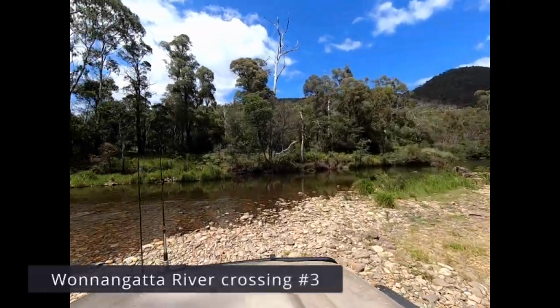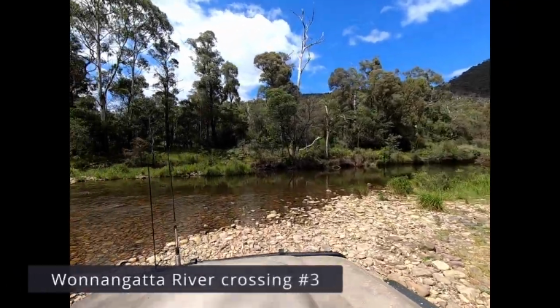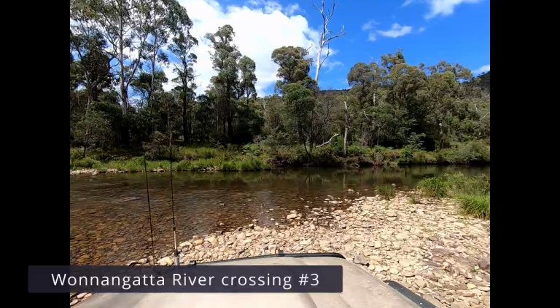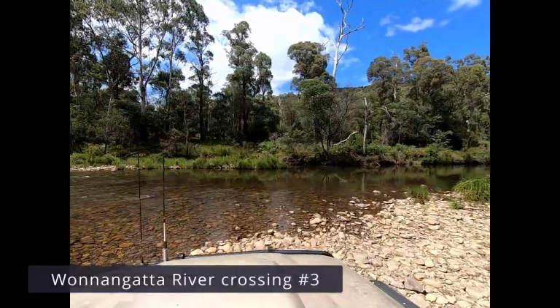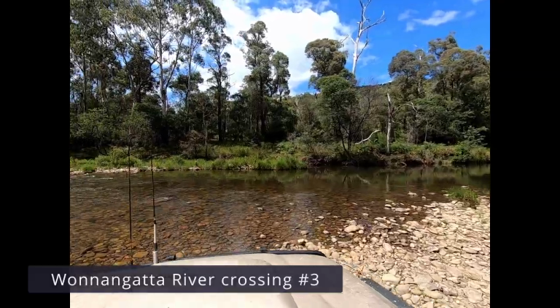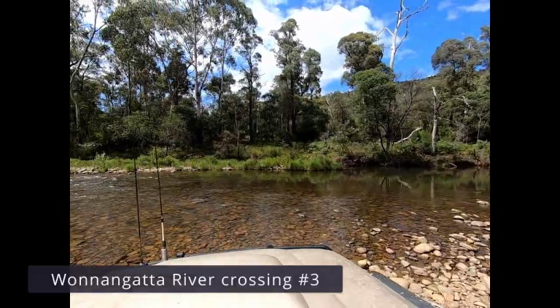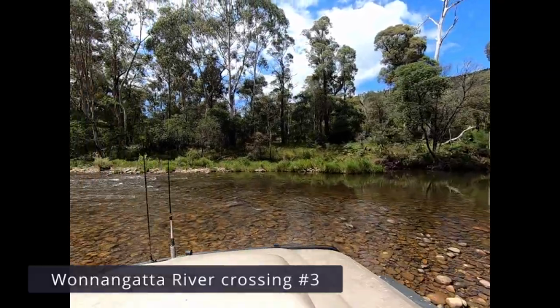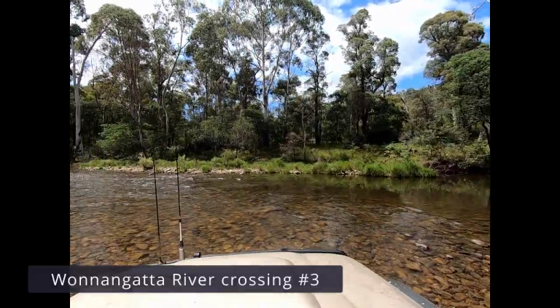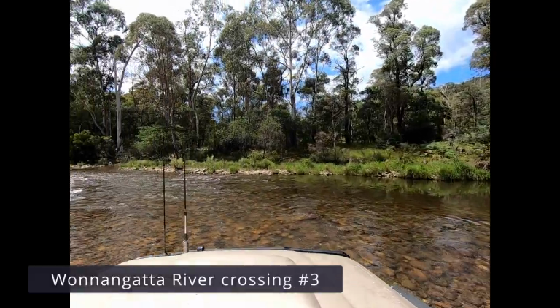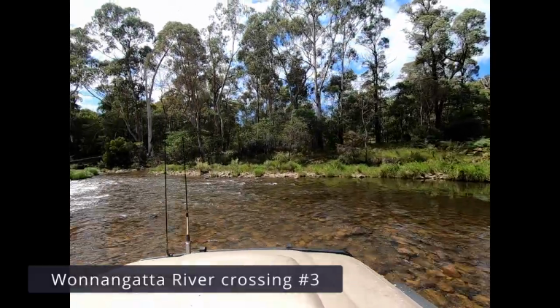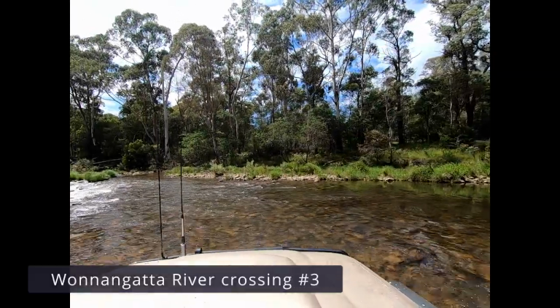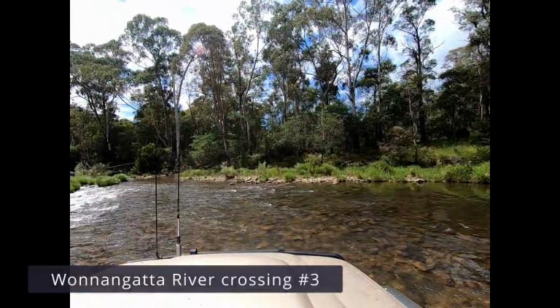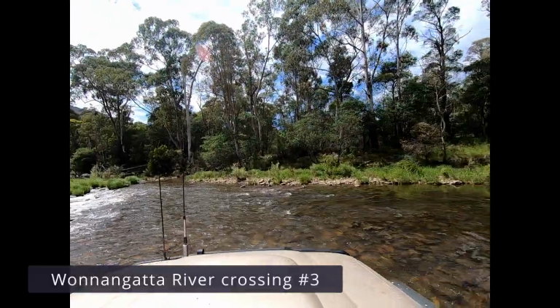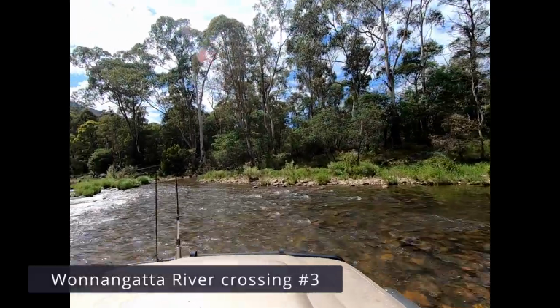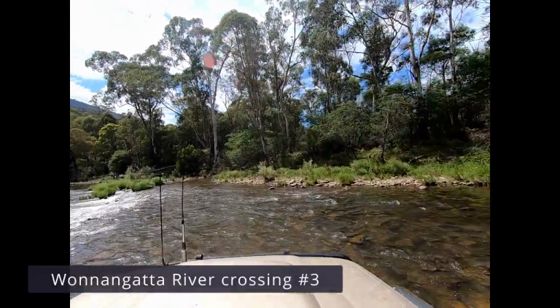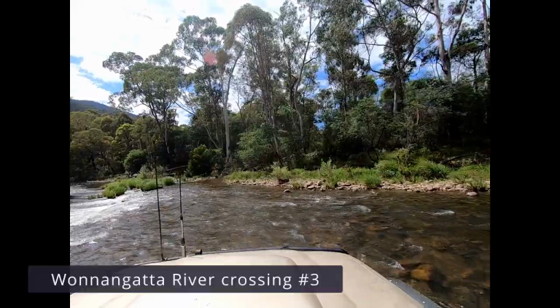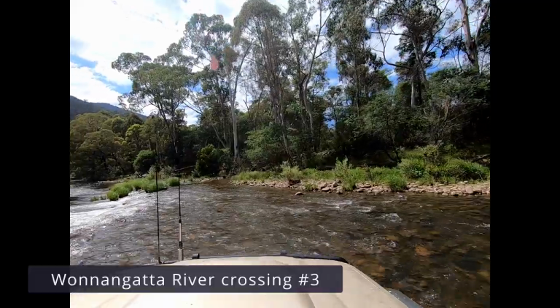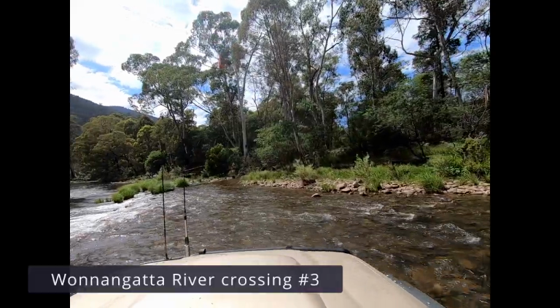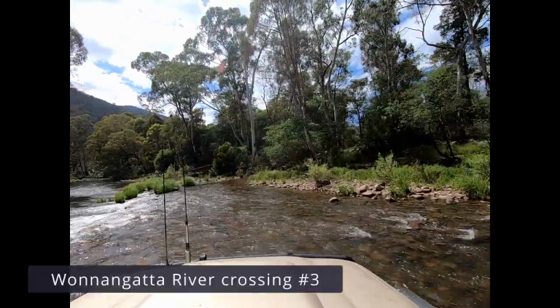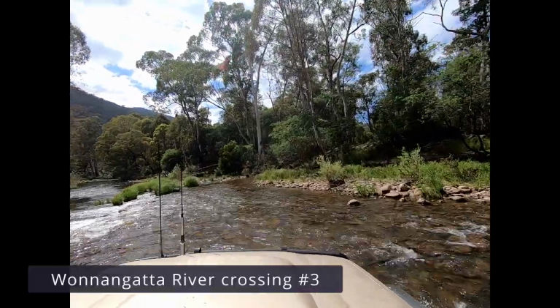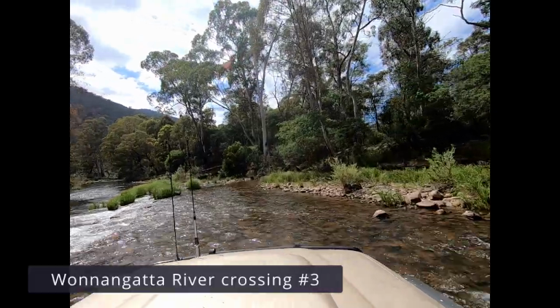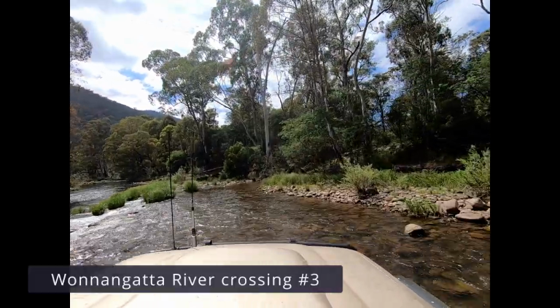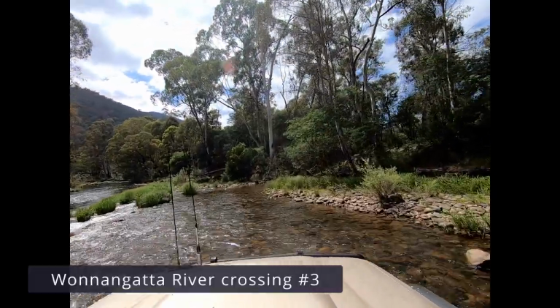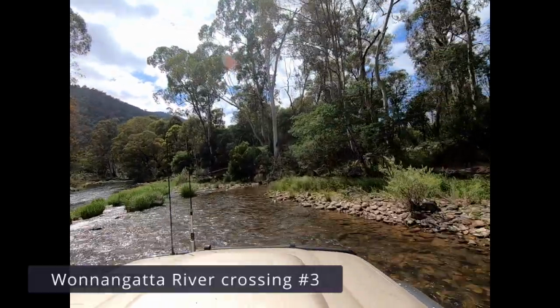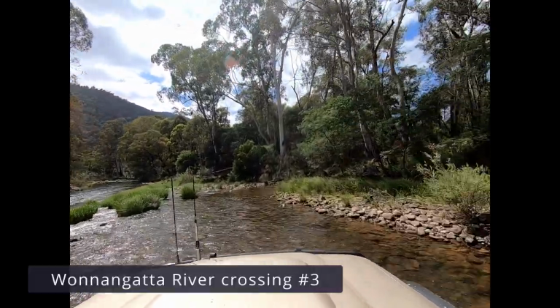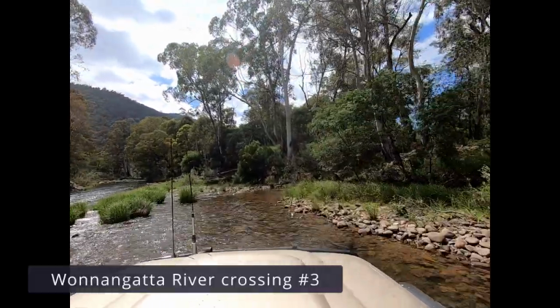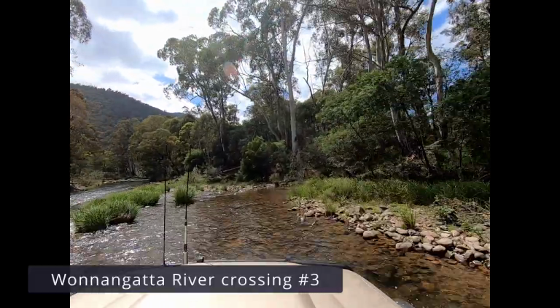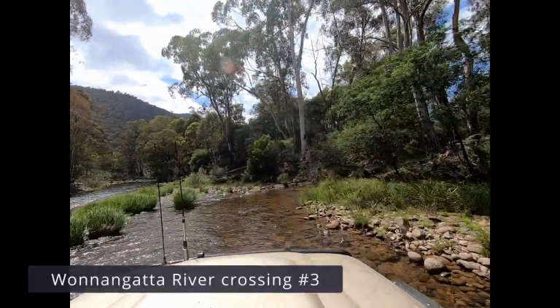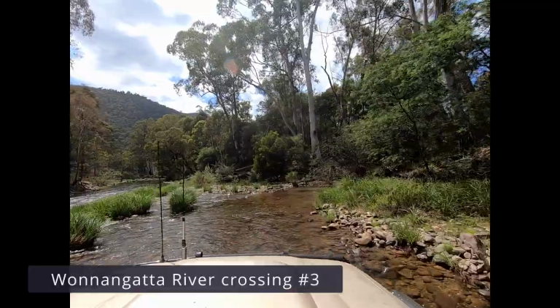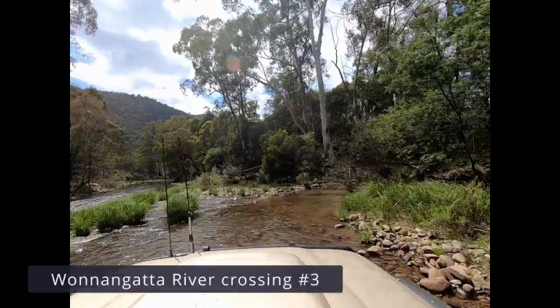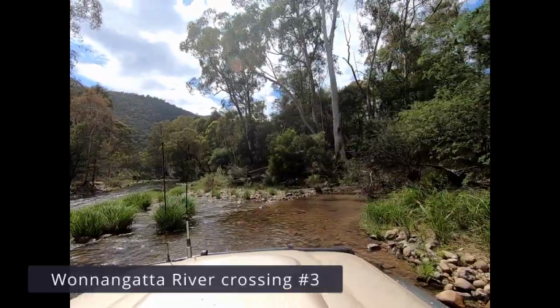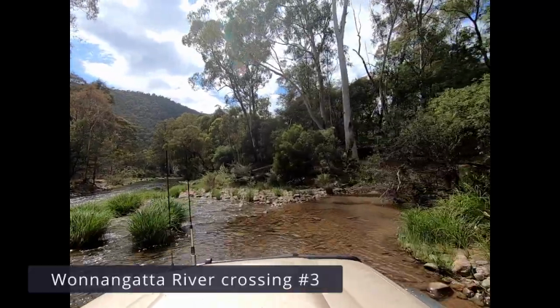Here's crossing number three. This one was fairly easy — just a diagonal crossing just above a riffle. Very shallow water with good, even rocks underneath.